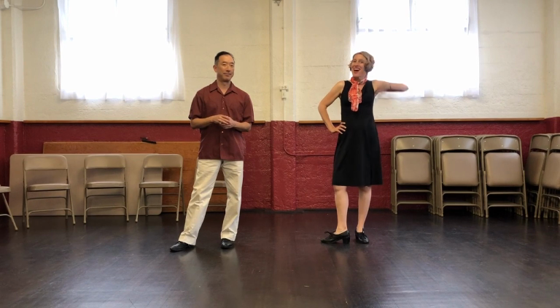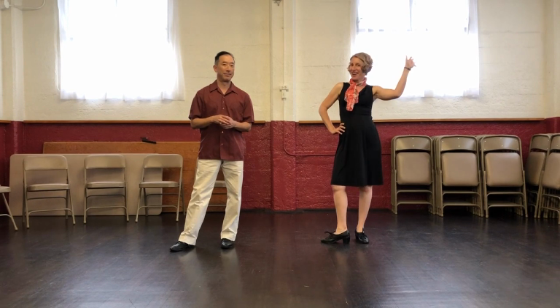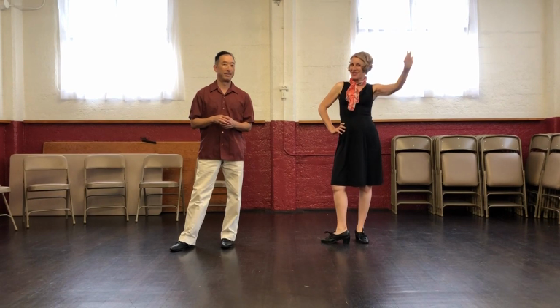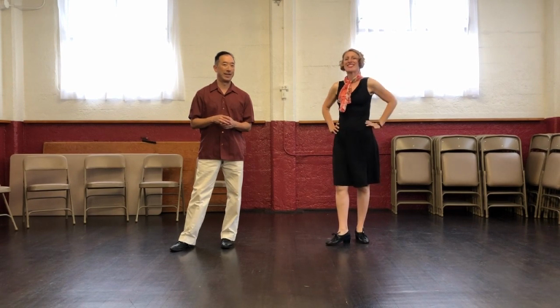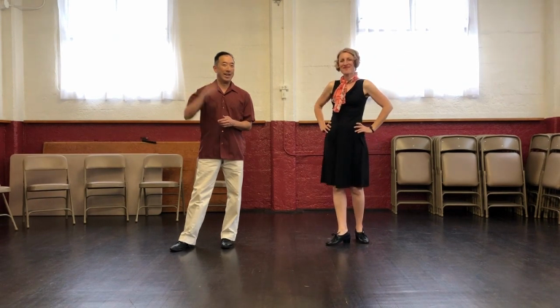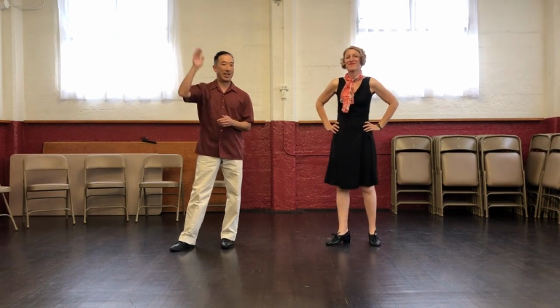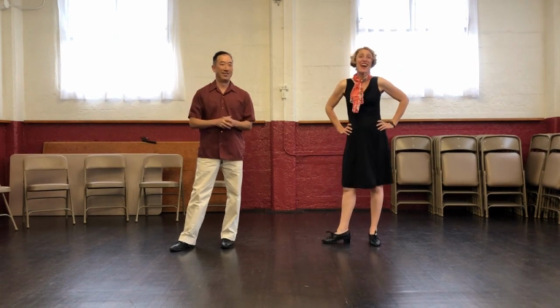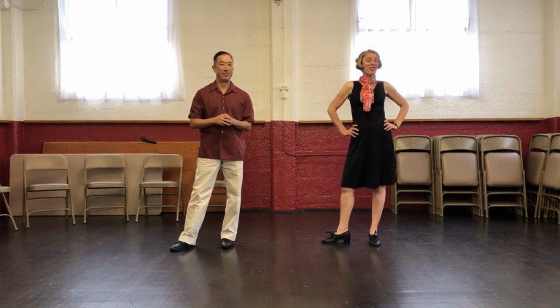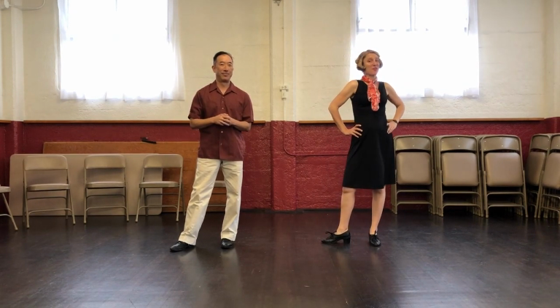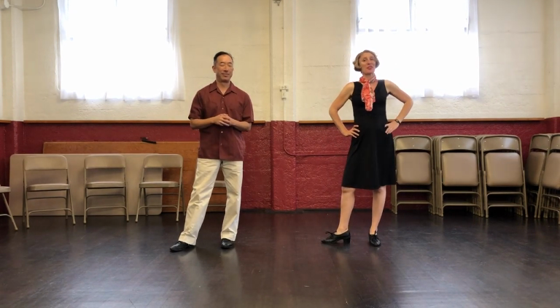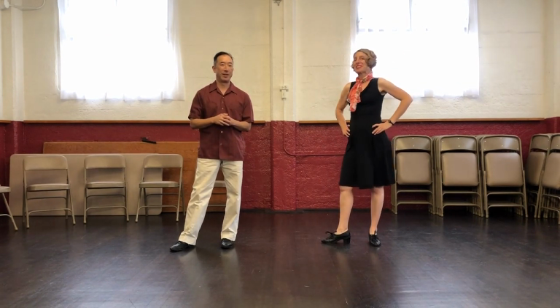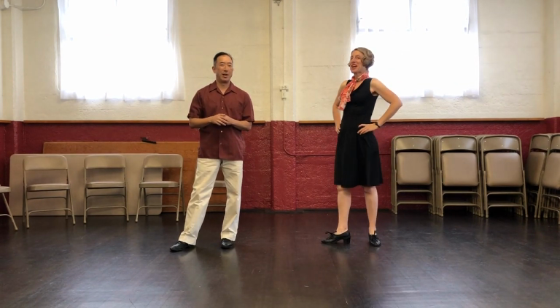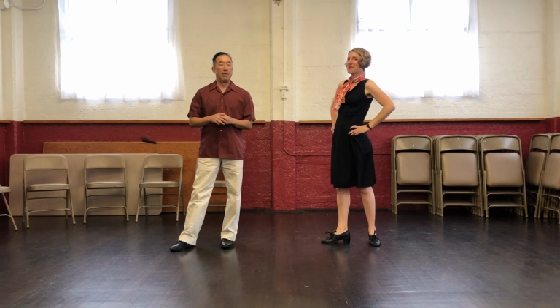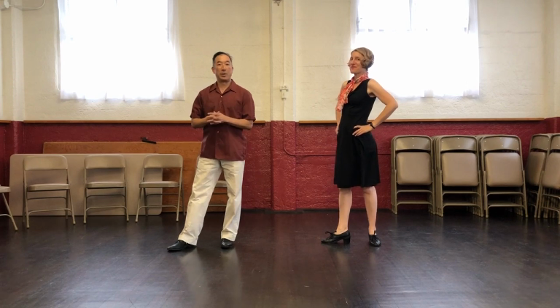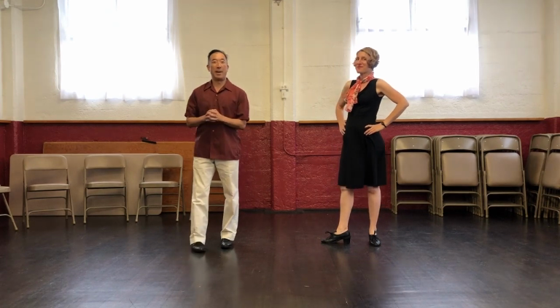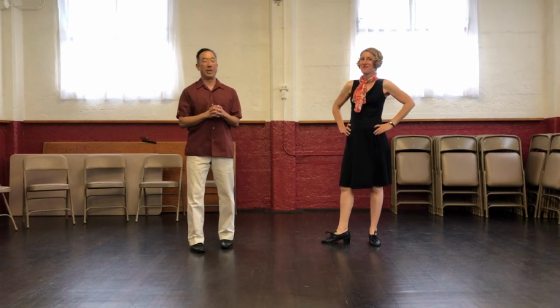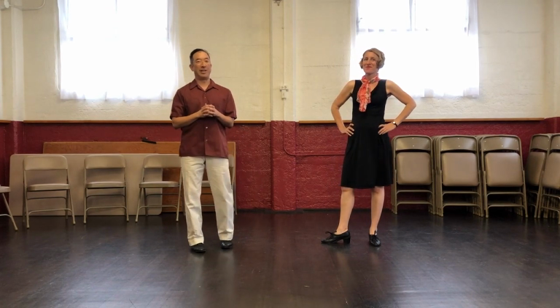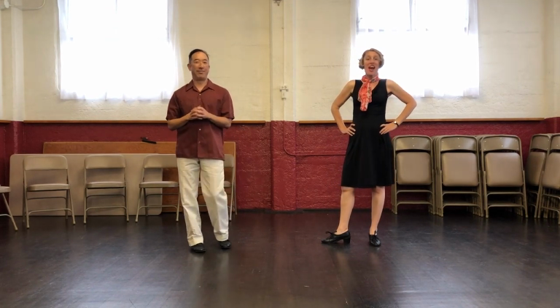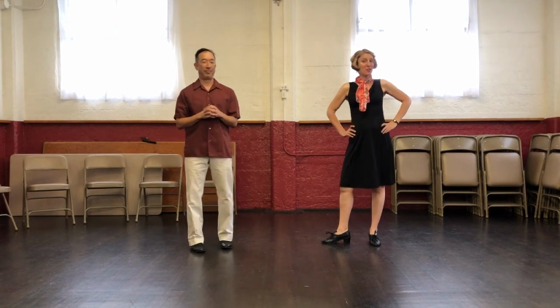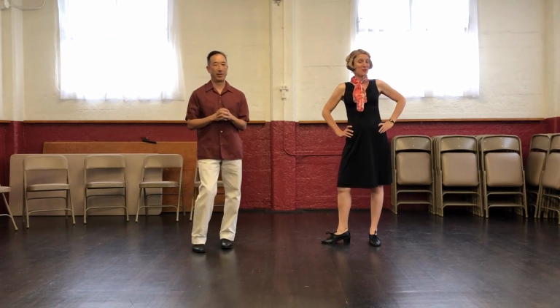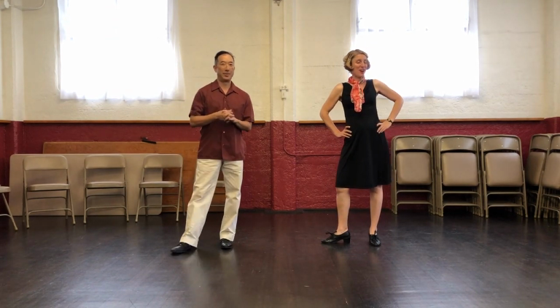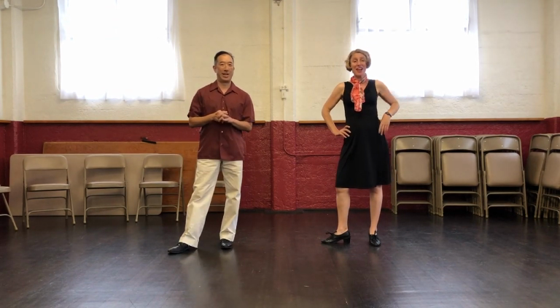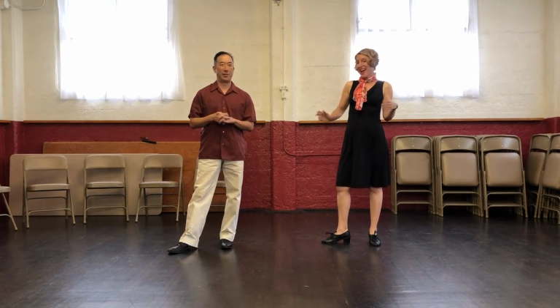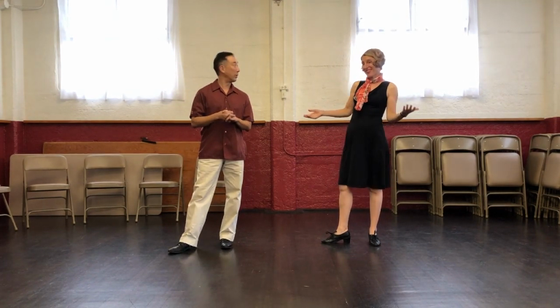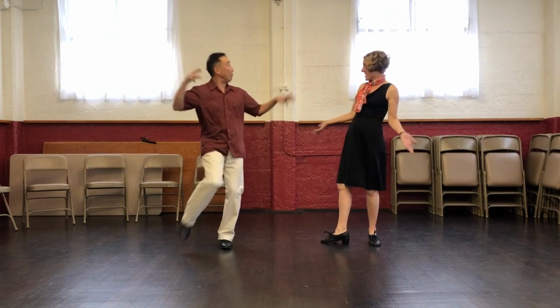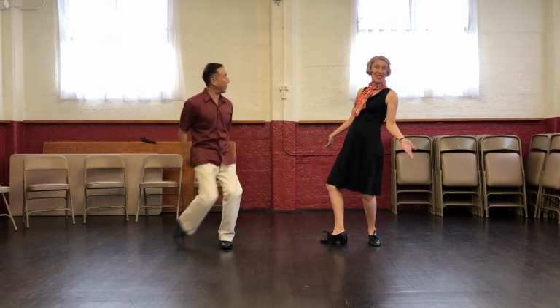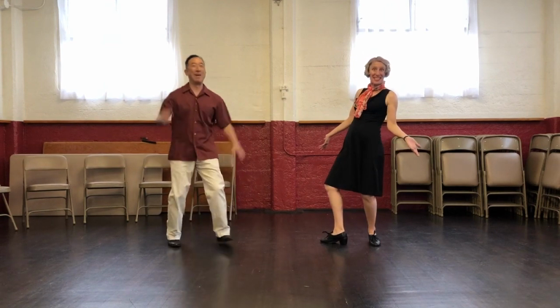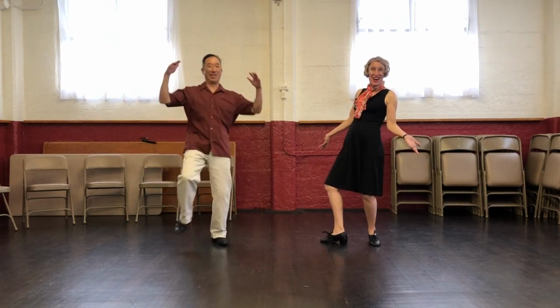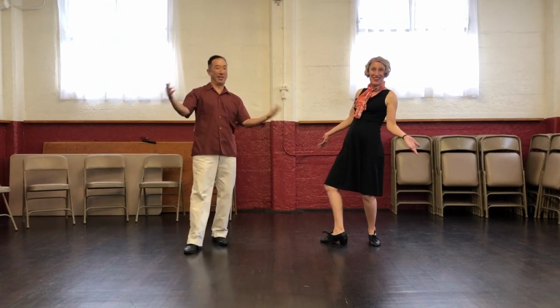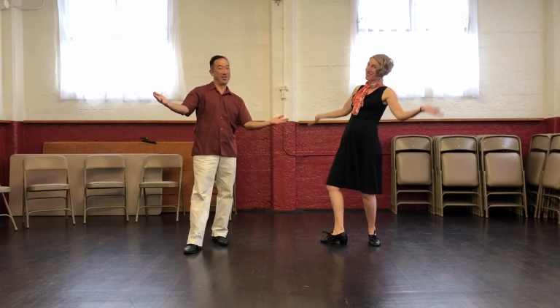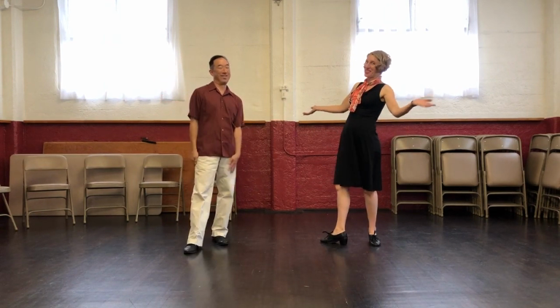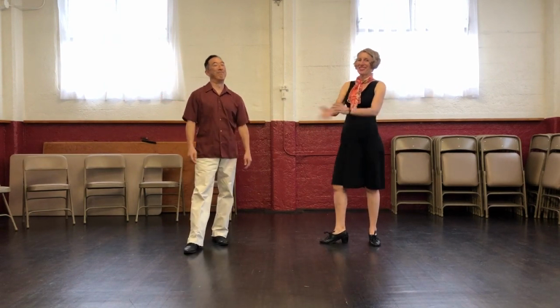Hi everybody, this is Jen. This is our class summary for Intermediate Lindy Hop, Week 3, May 2019, at the Woodchoppers Hall — and we're at the Slobidian Hall tonight.